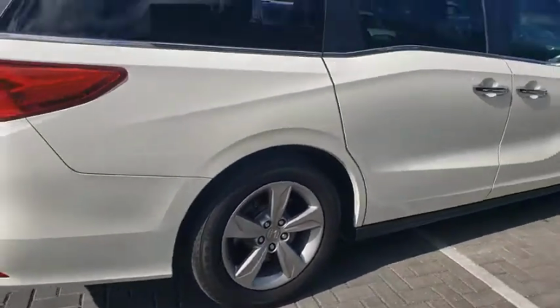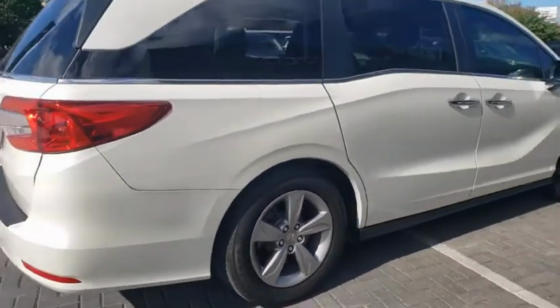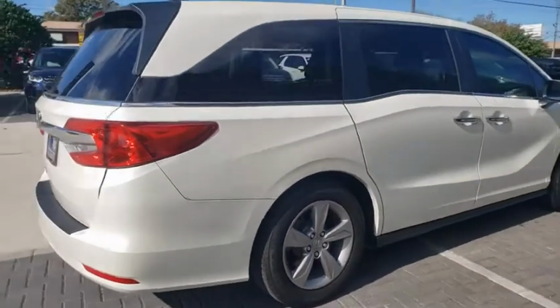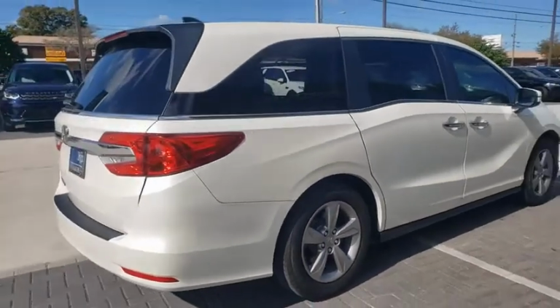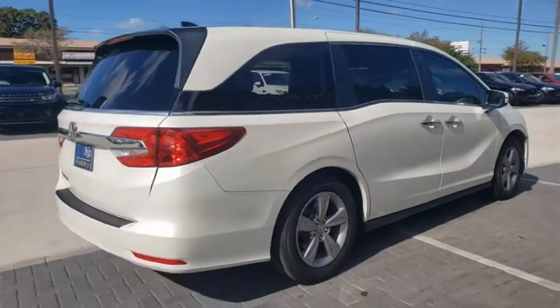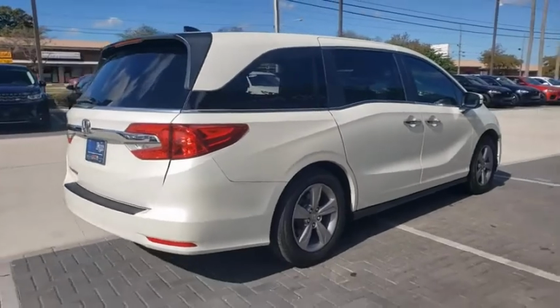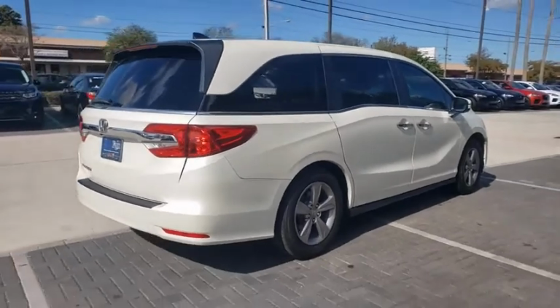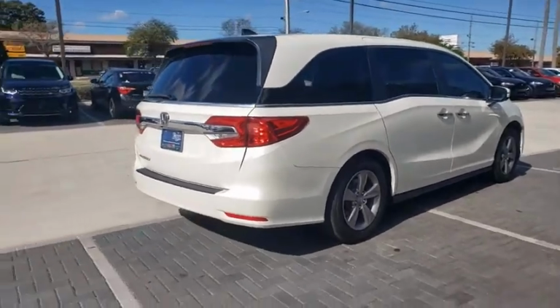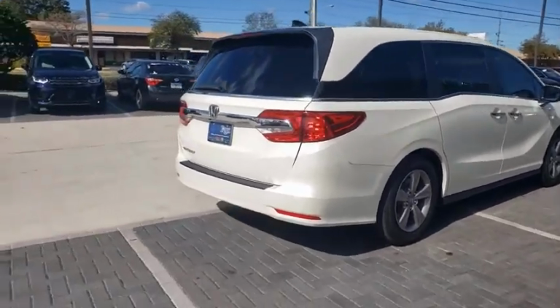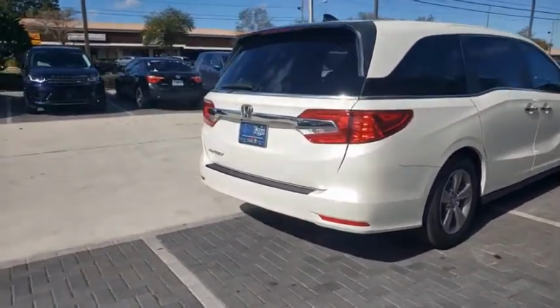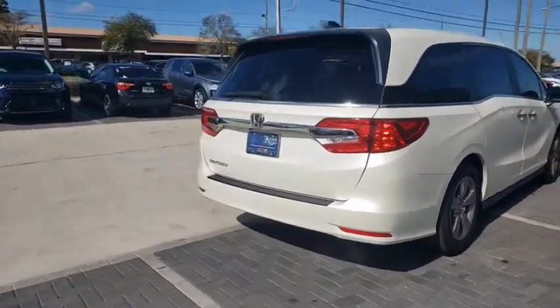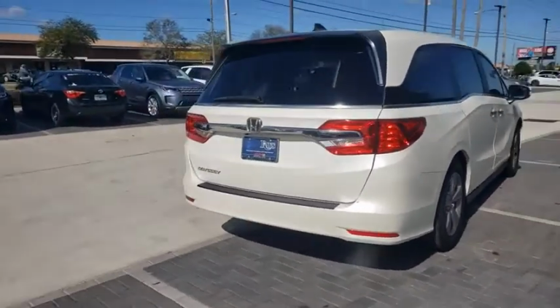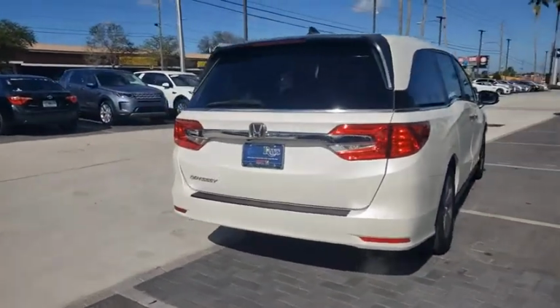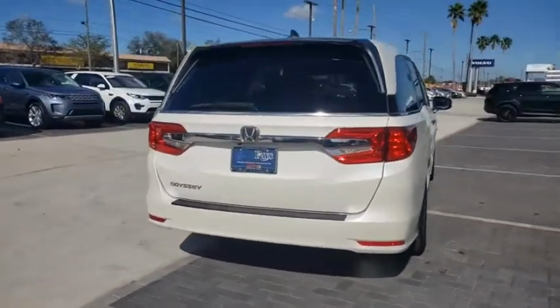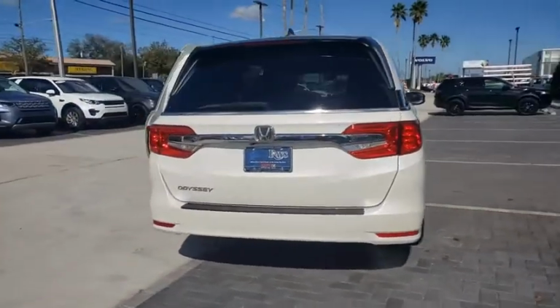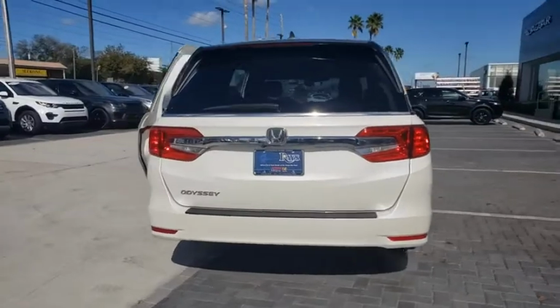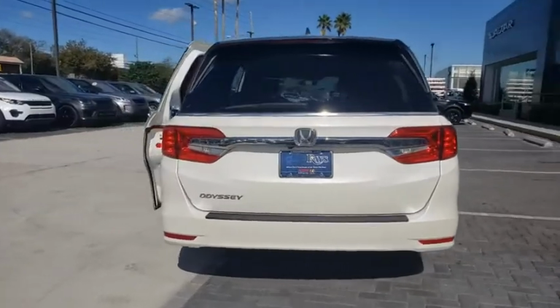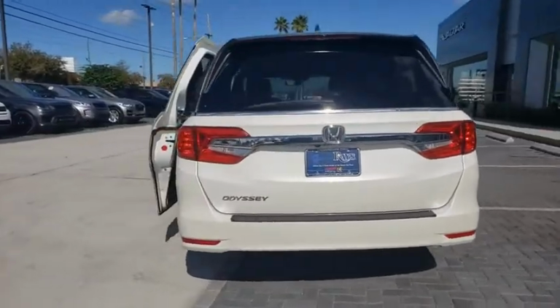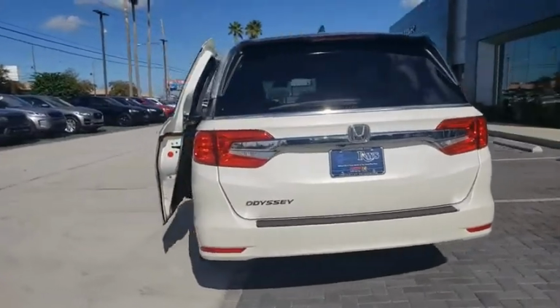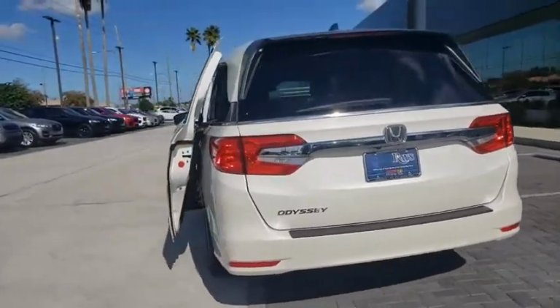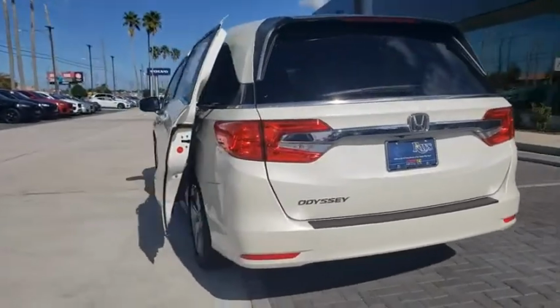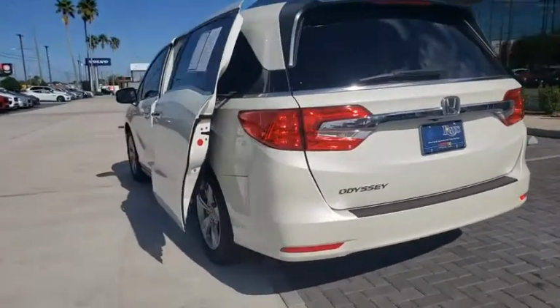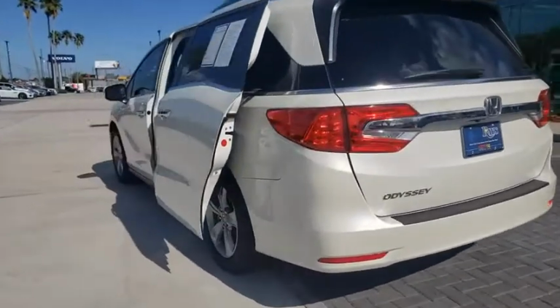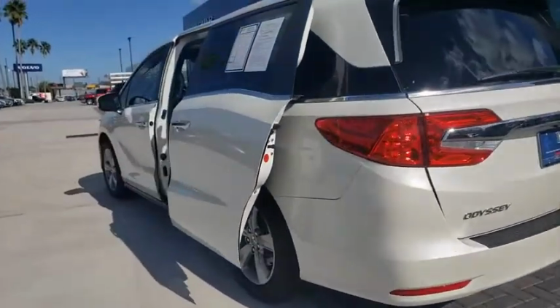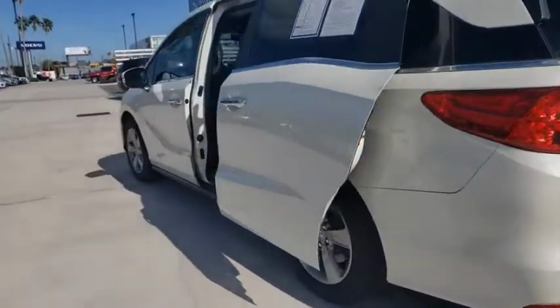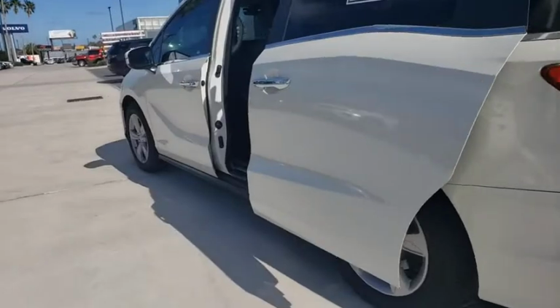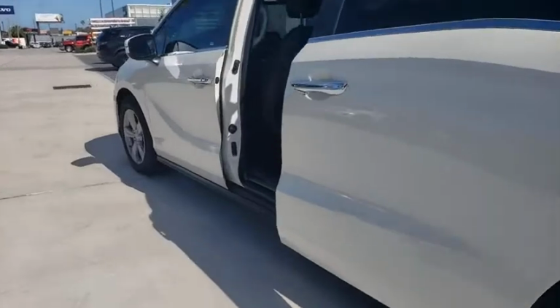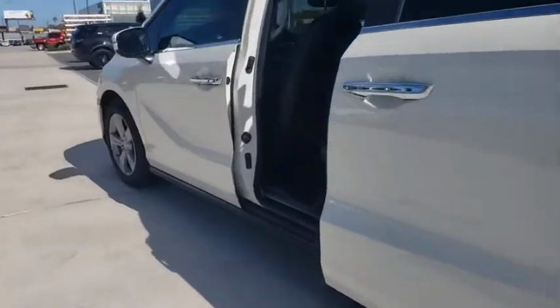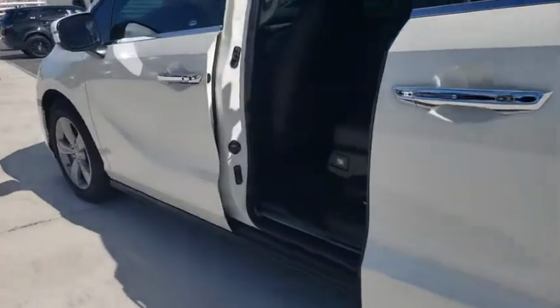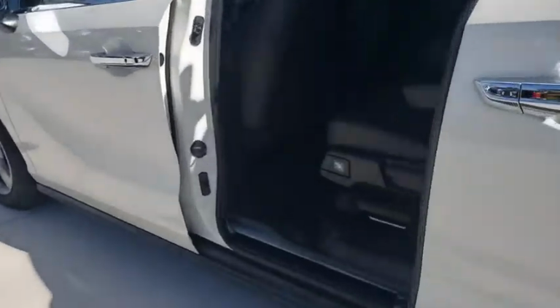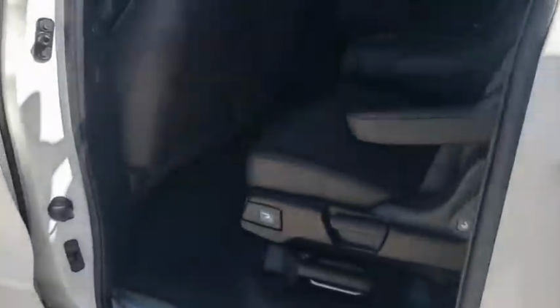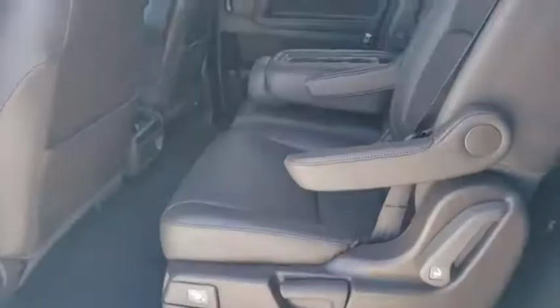Traction control, power liftgate, power passenger seat, leather-wrapped steering wheel, dual airbags, alloy wheels, power steering, four-wheel disc brakes, electronic stability control, fog lights, heated front seats, trip computer, security system.